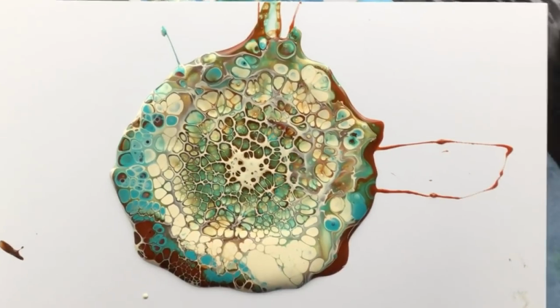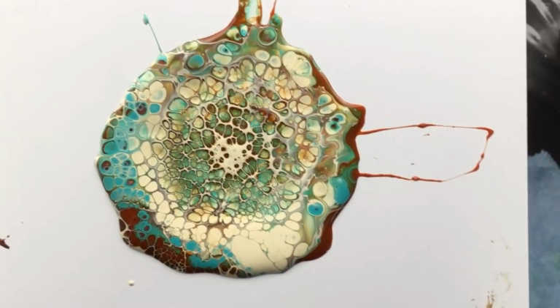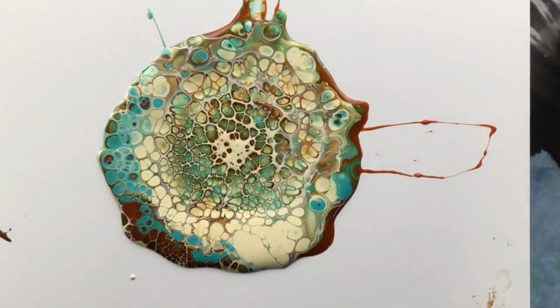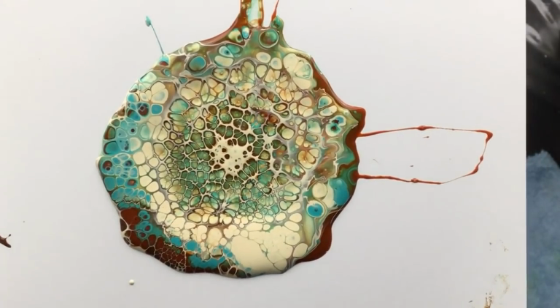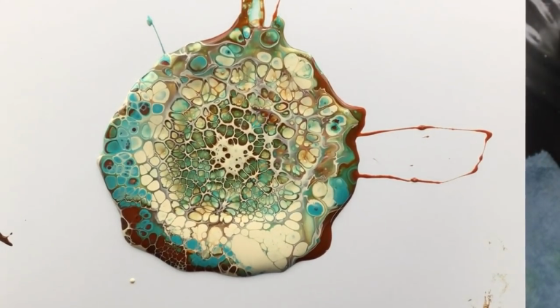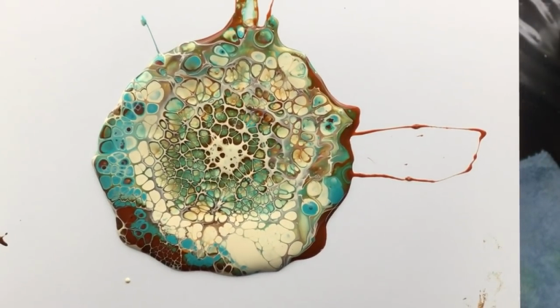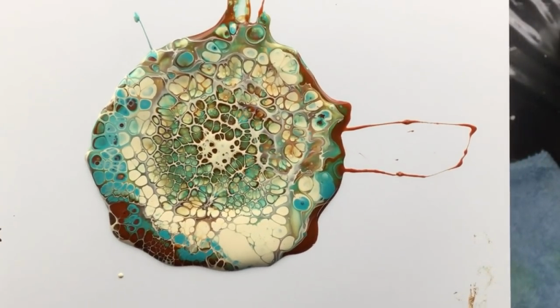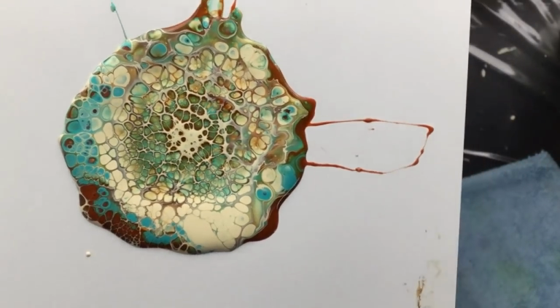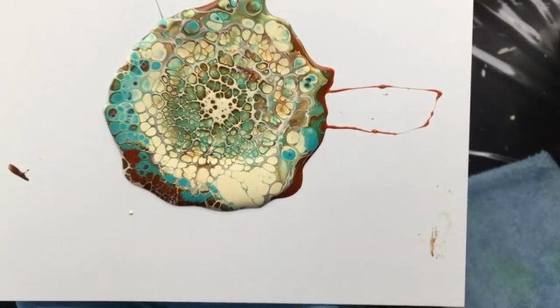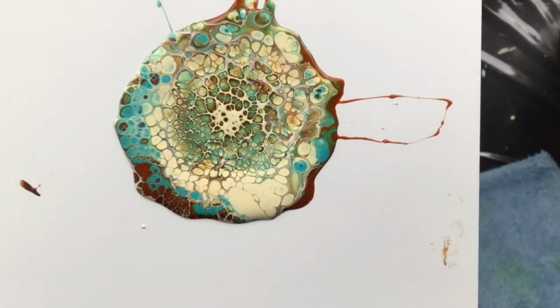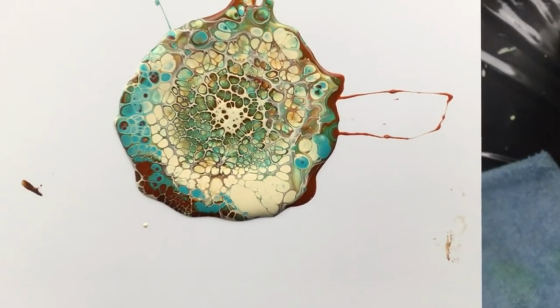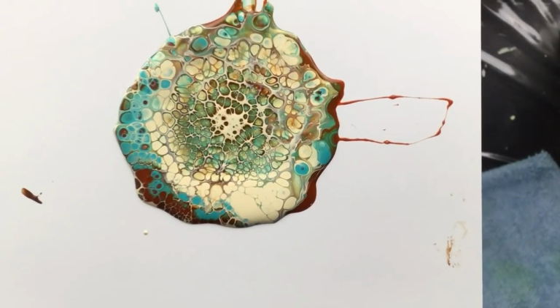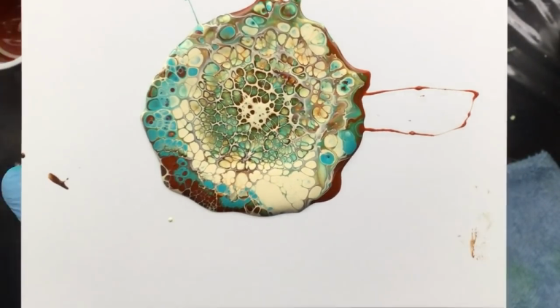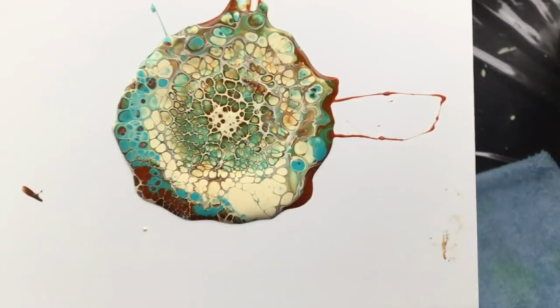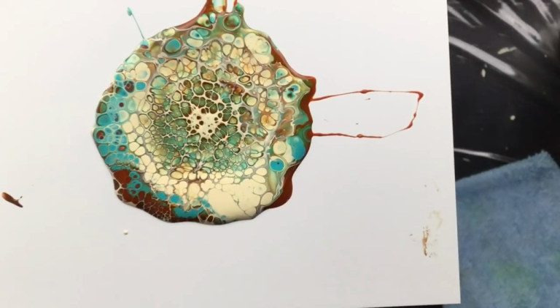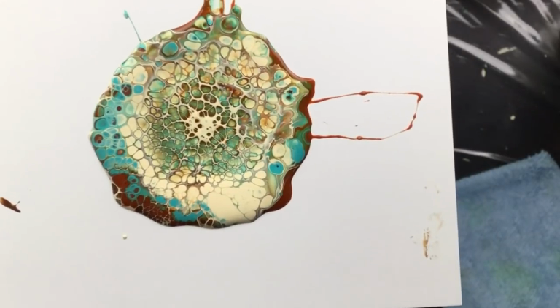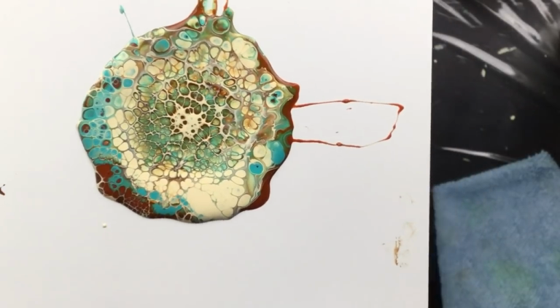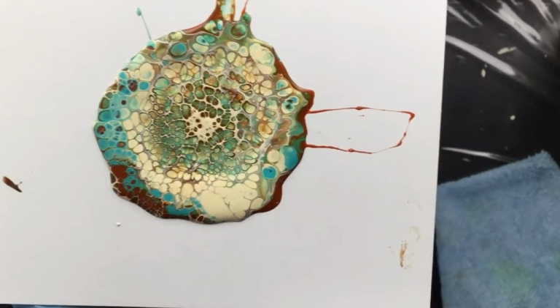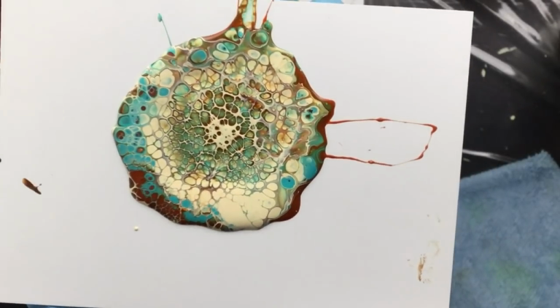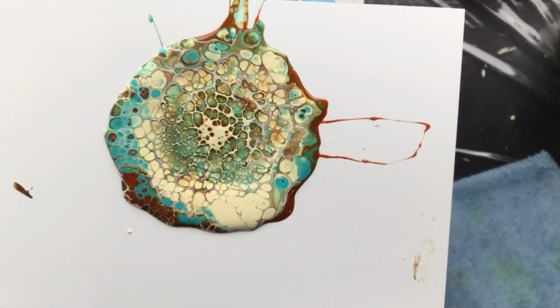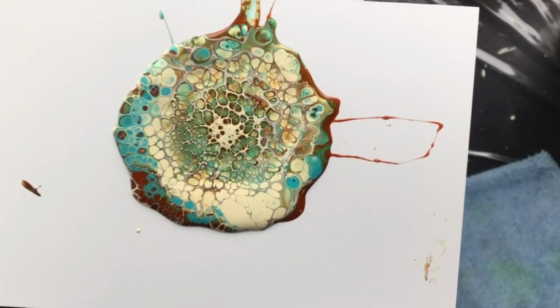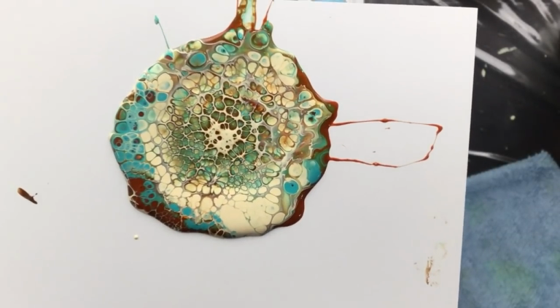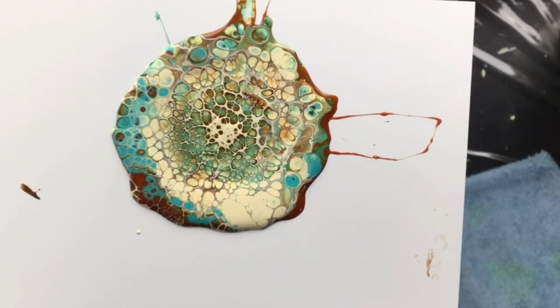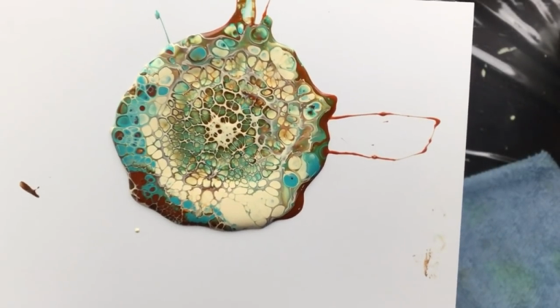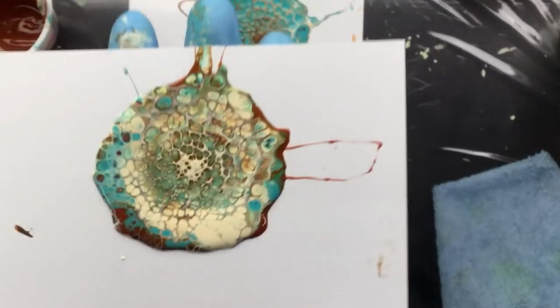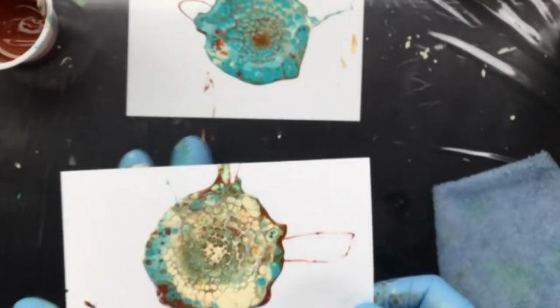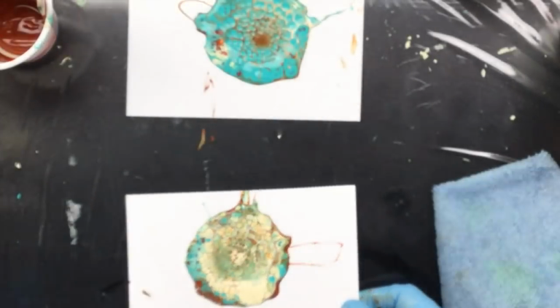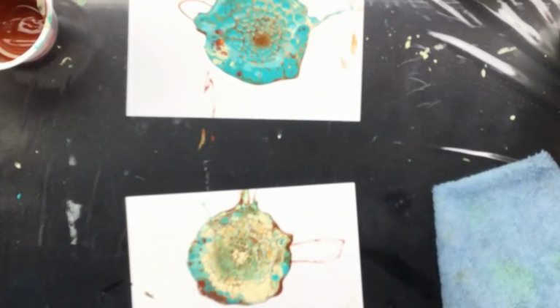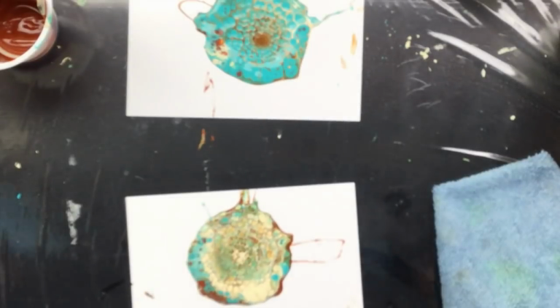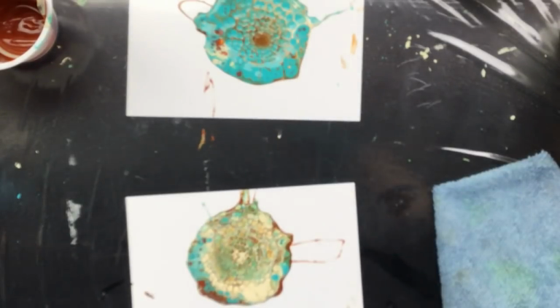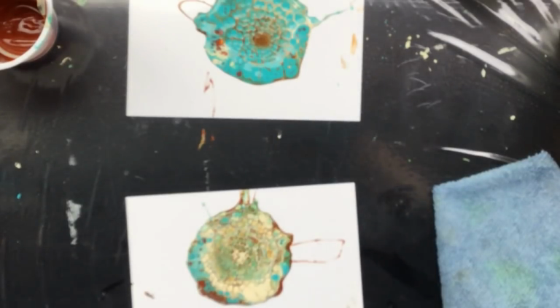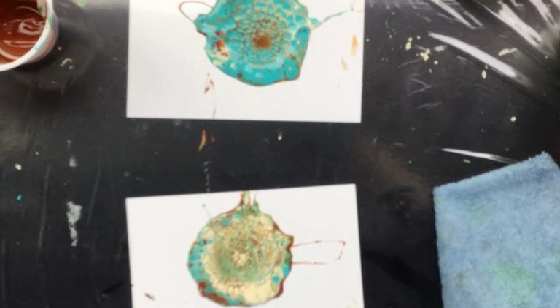There it is. Only I lost a lot of the turquoise, but I have another one that is turquoise, so I can choose some. Okay guys, thank you. Laters, bye-bye.